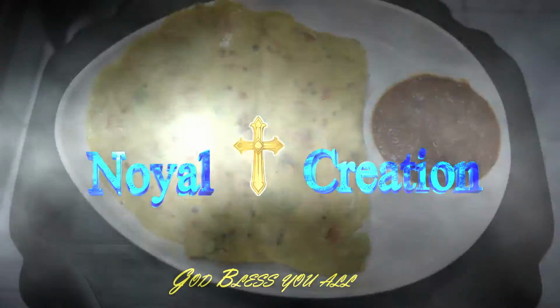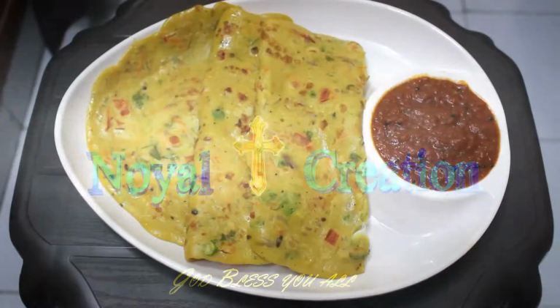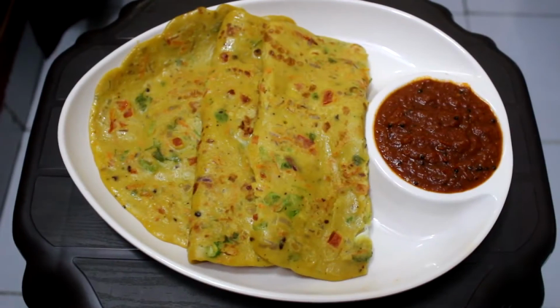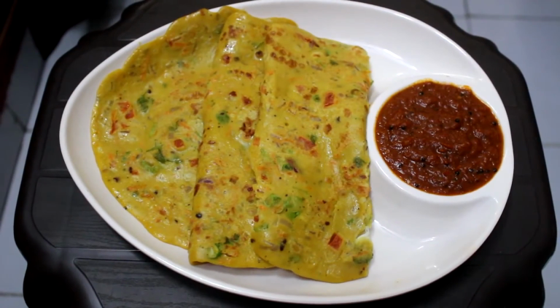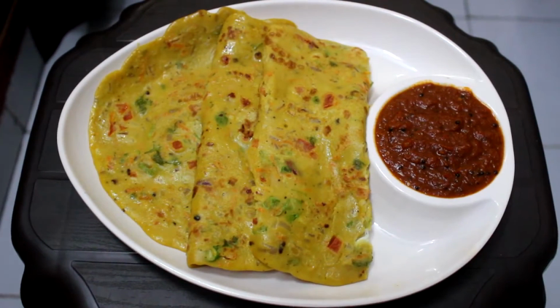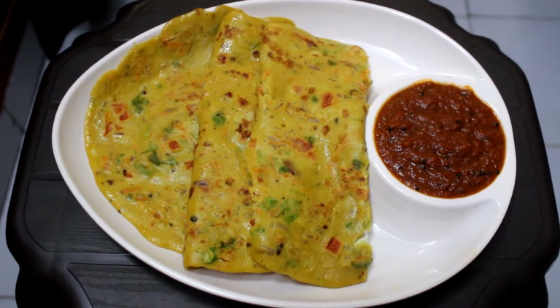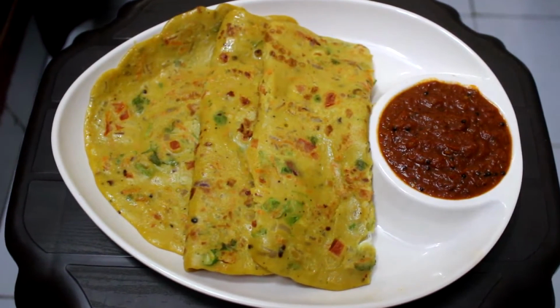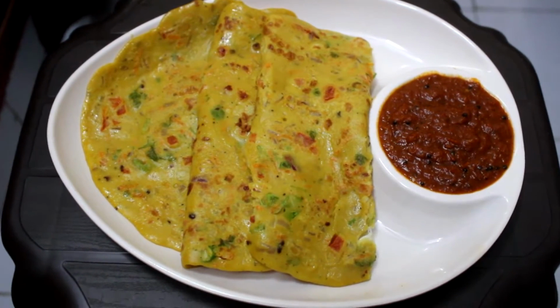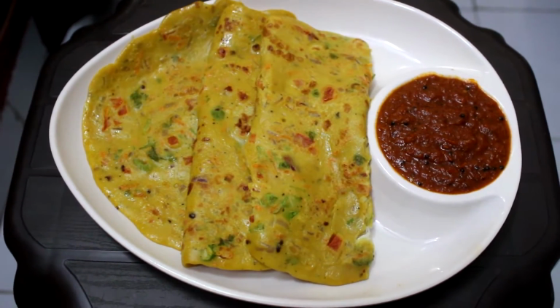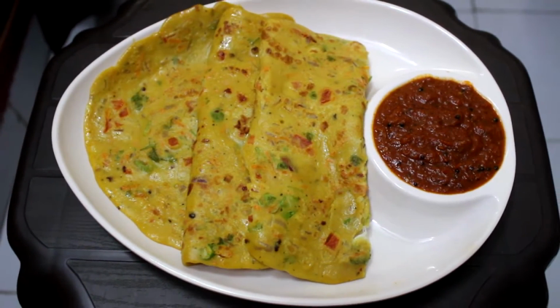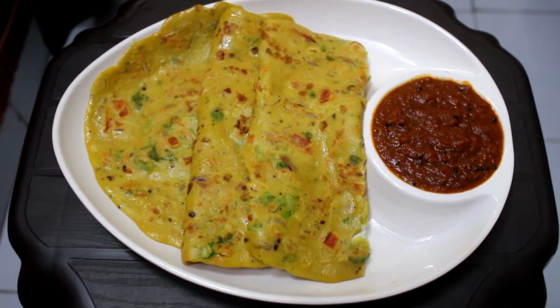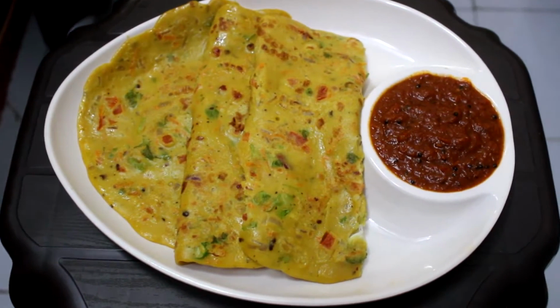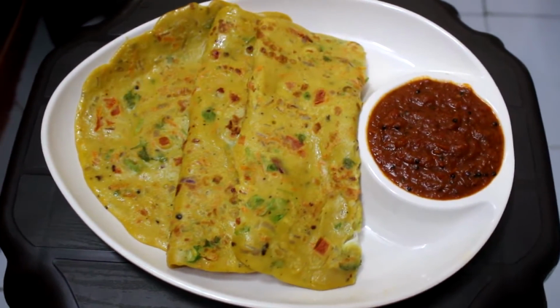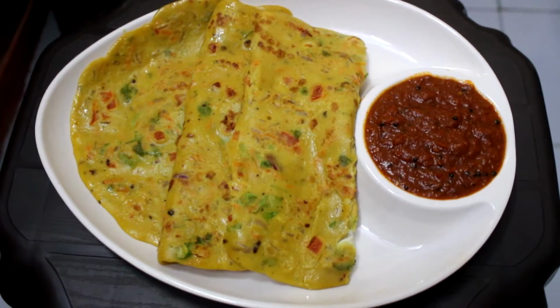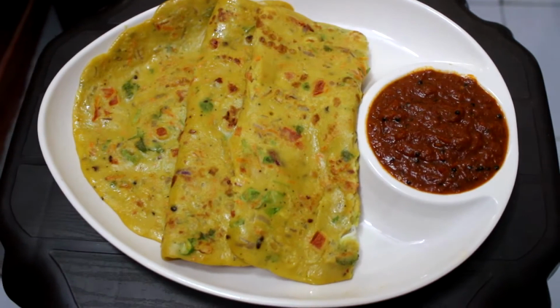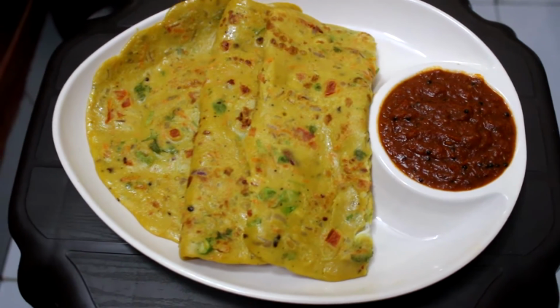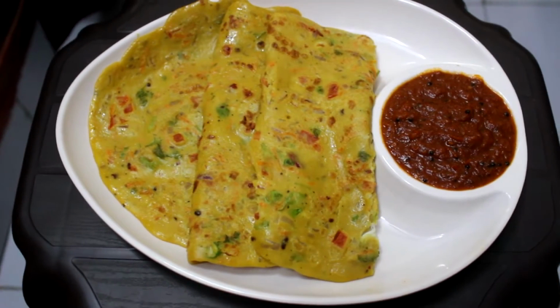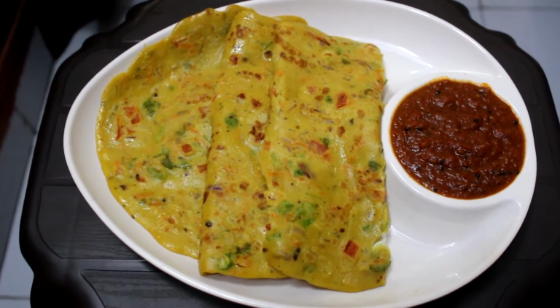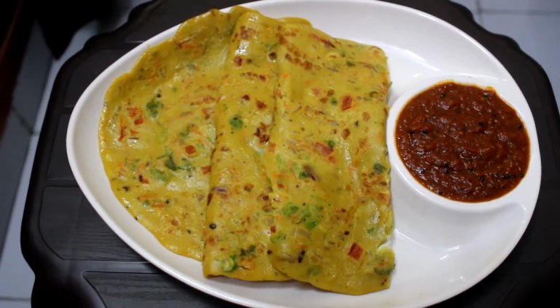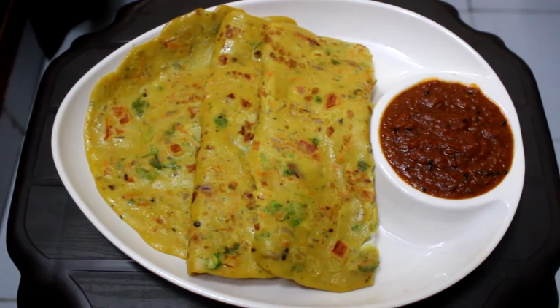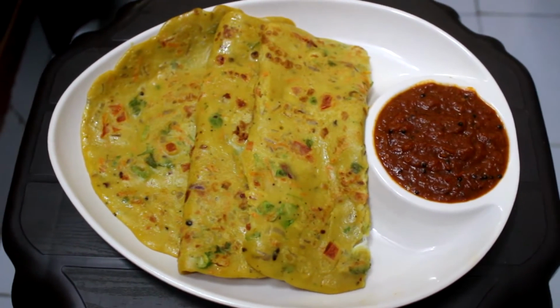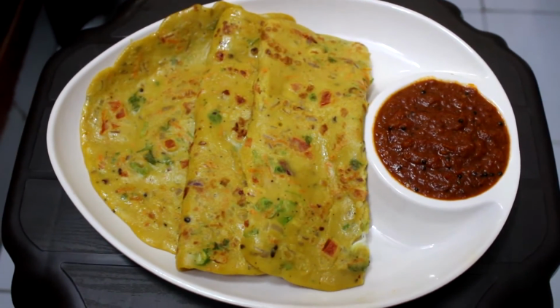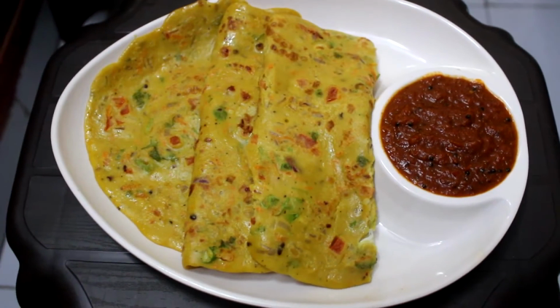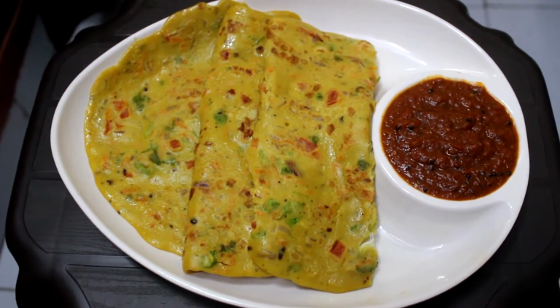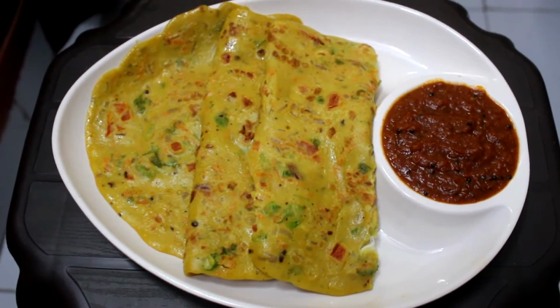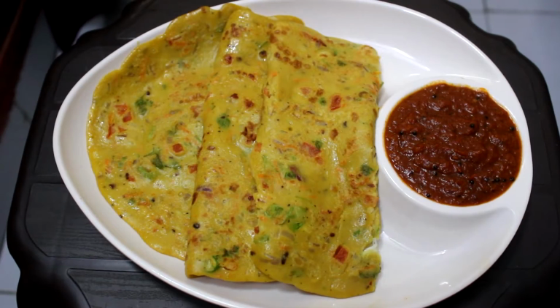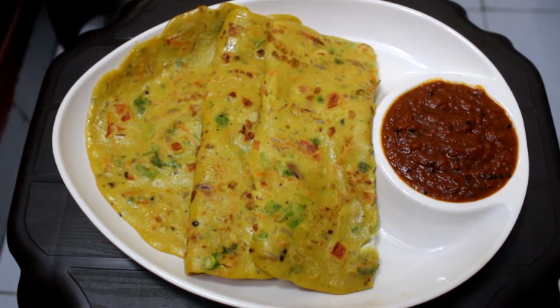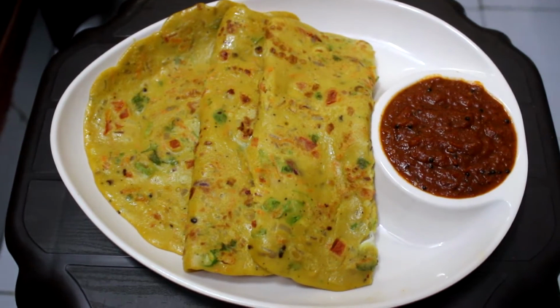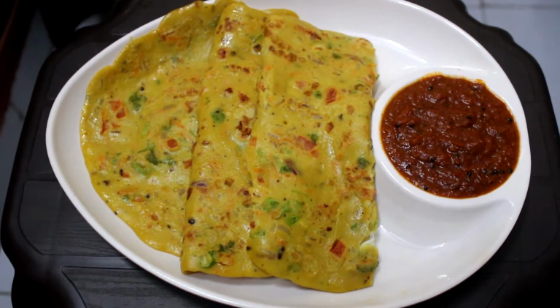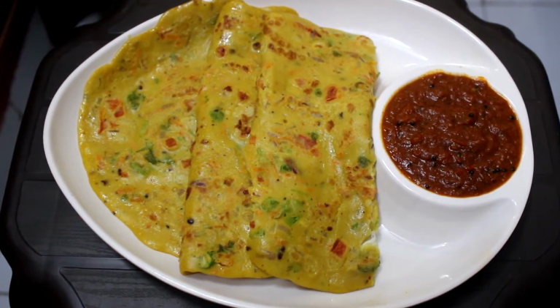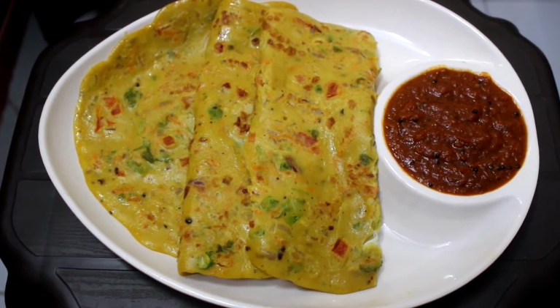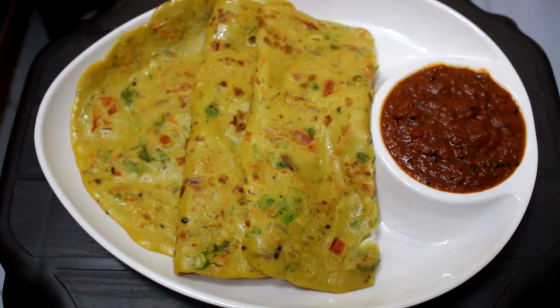Hi friends, welcome to Noelle Creation. This is our Adipoli breakfast. It's easy to eat and a healthy breakfast.